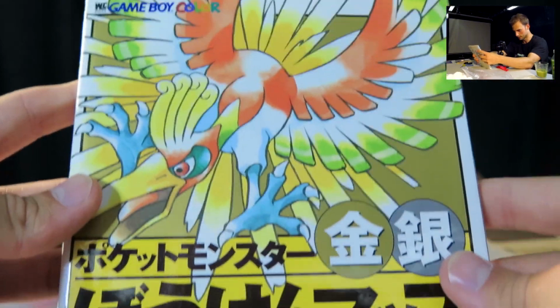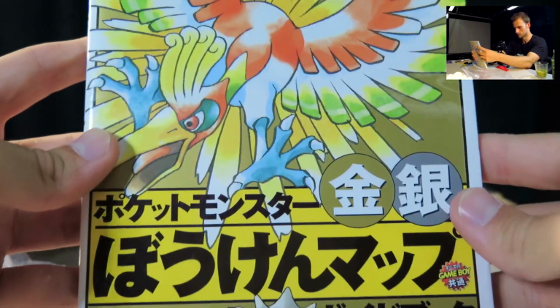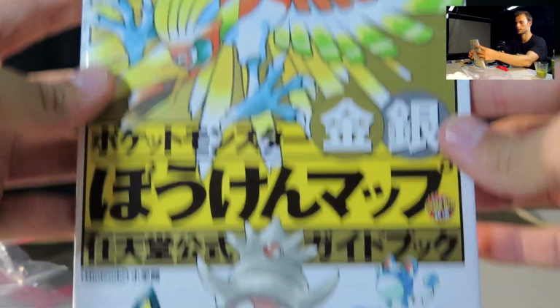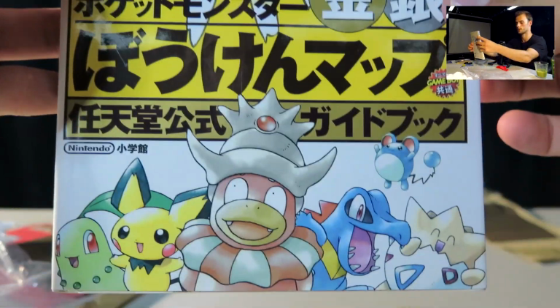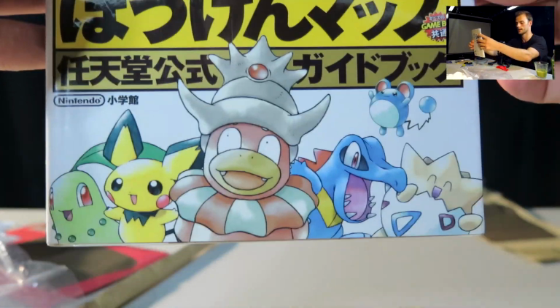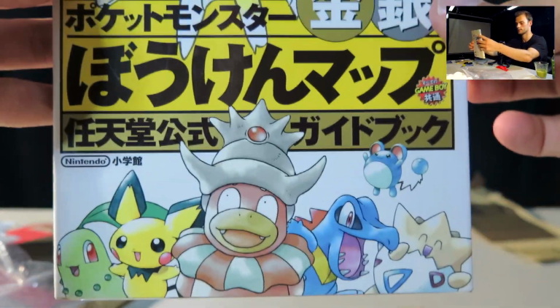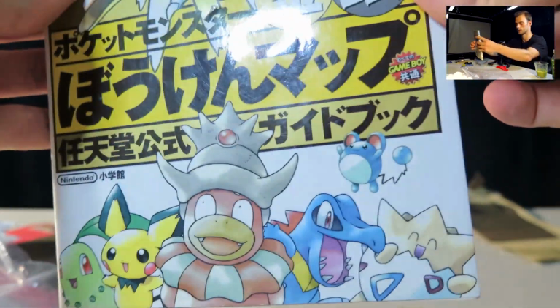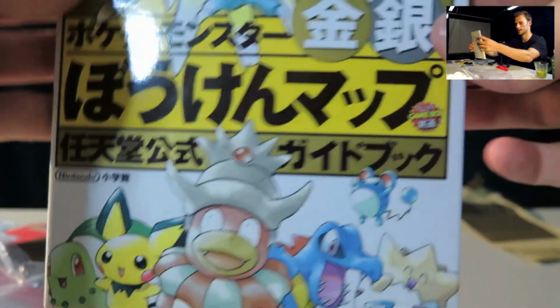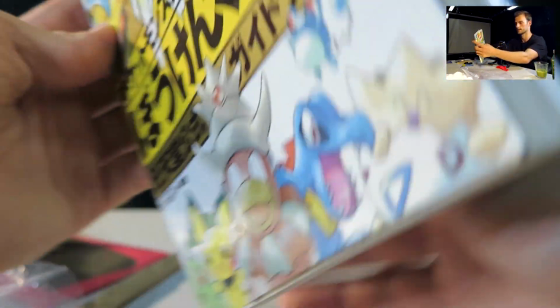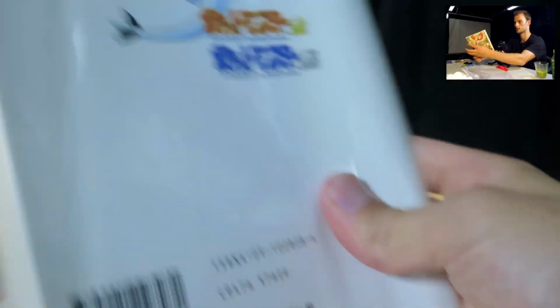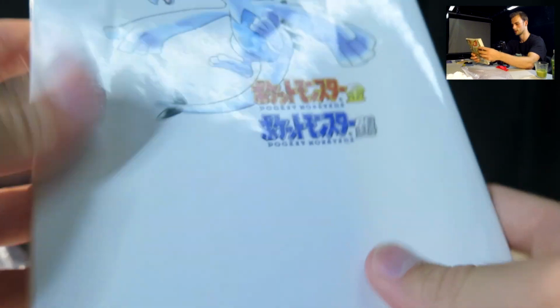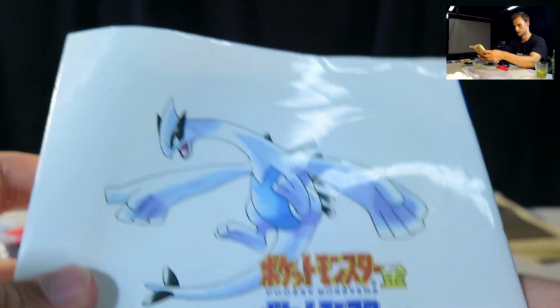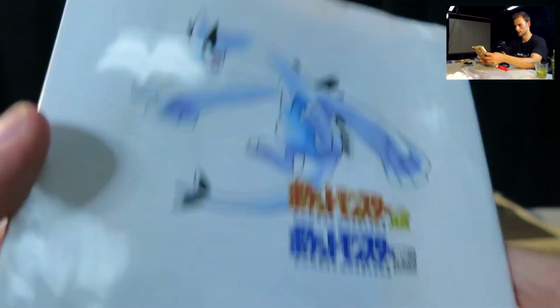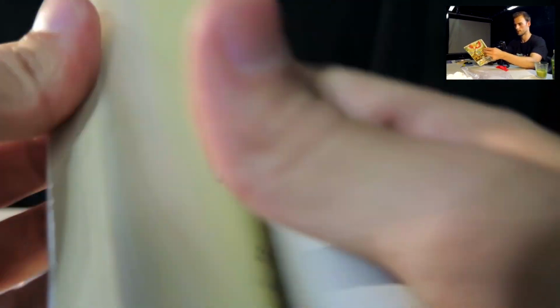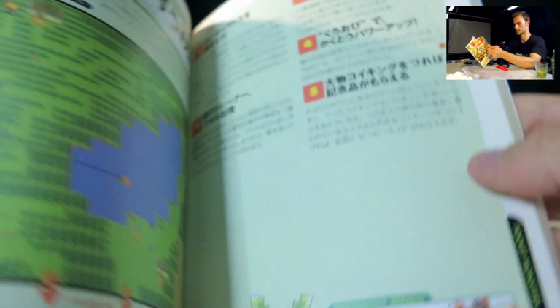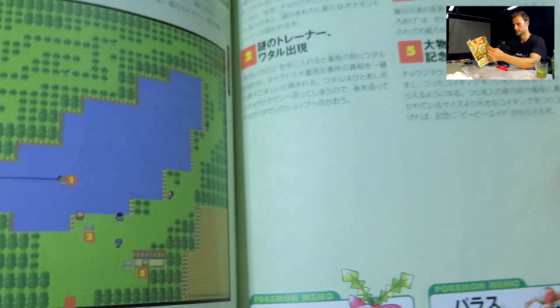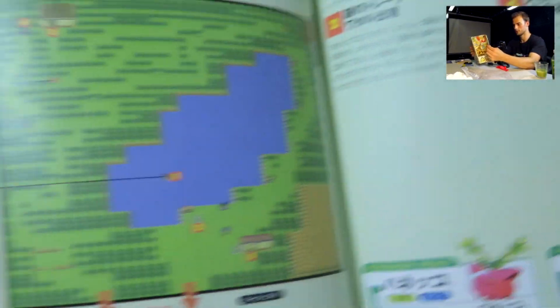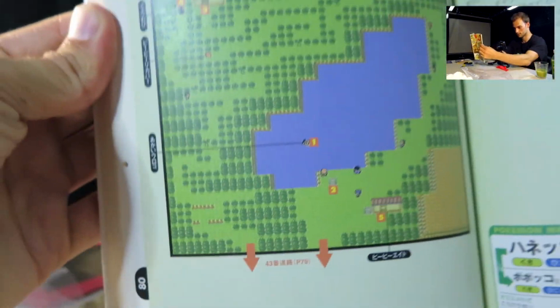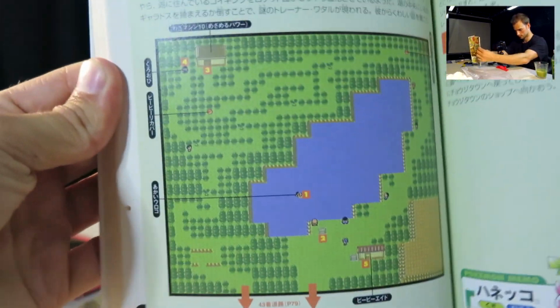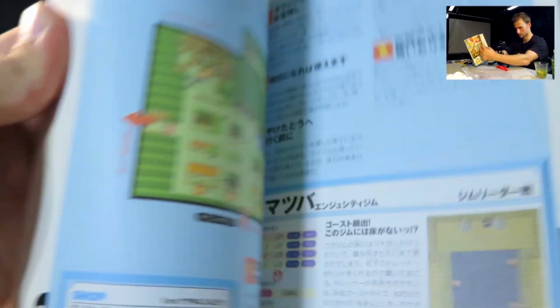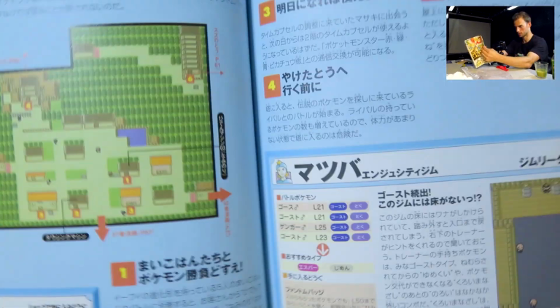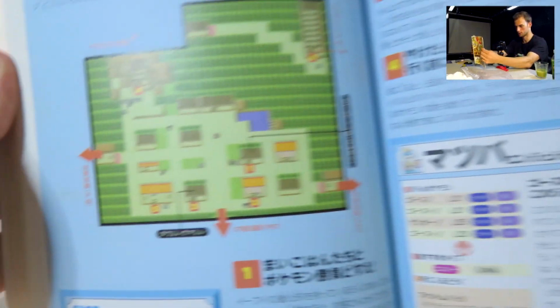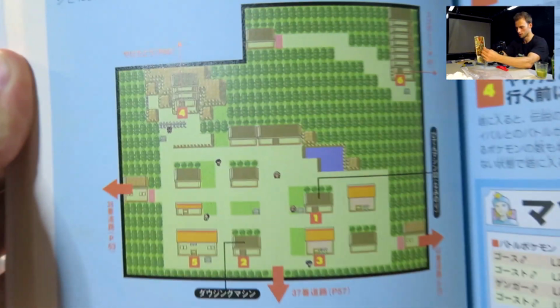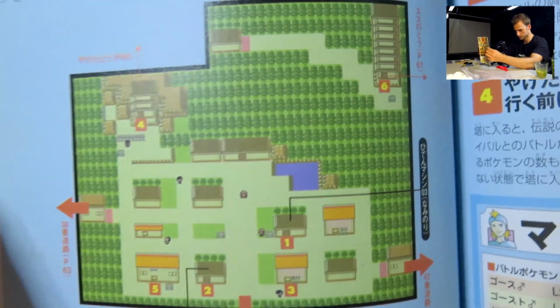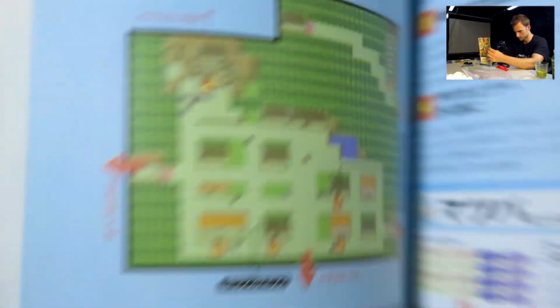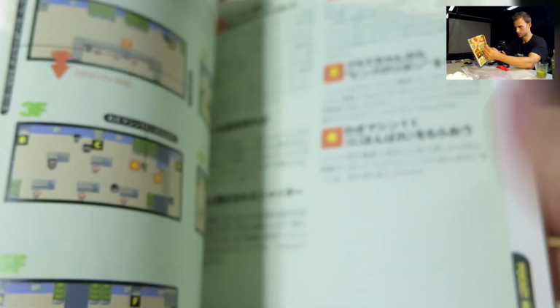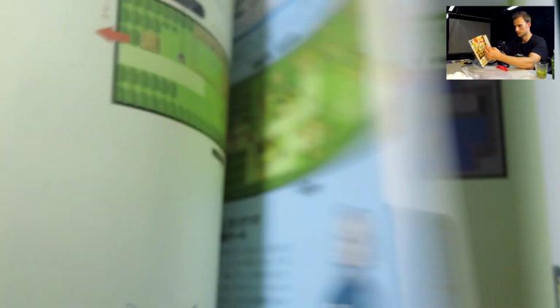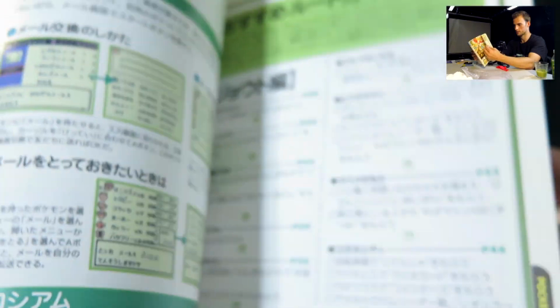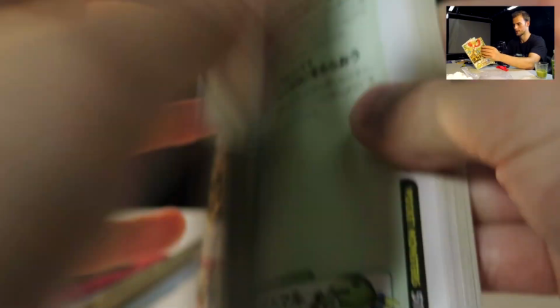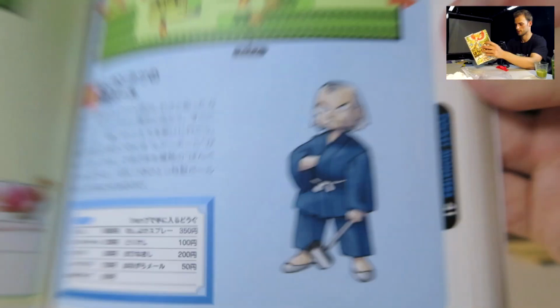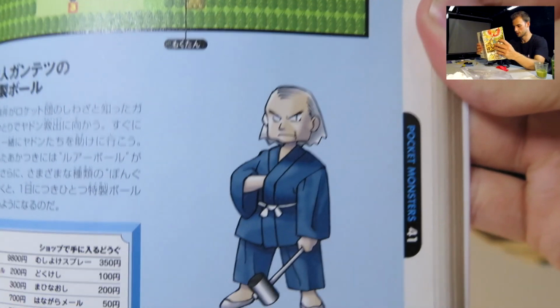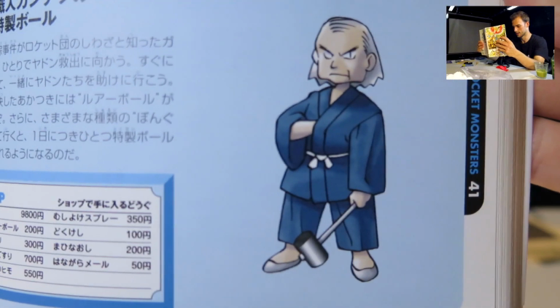It's some sort of Game Boy guide book — something like that. Yeah, and in the background that's second generation. We're not gonna go through all of it, but let's just pick out some random pages — always love that Sugimori art.